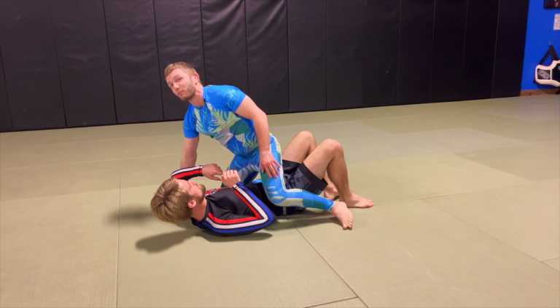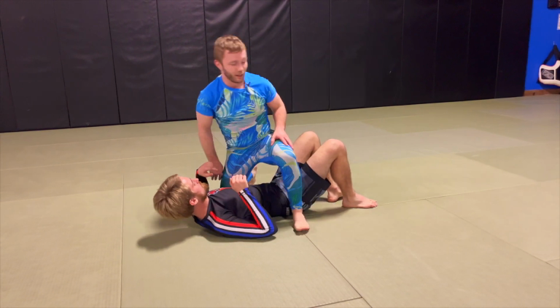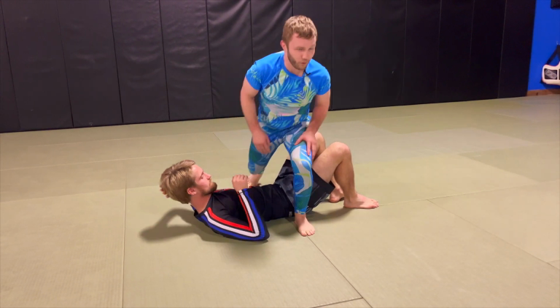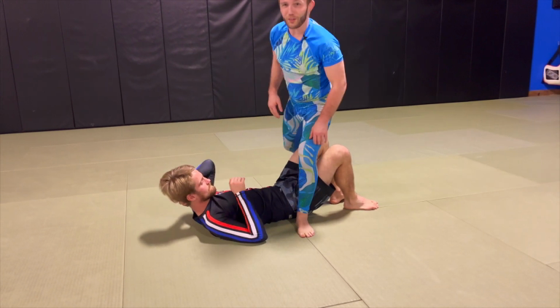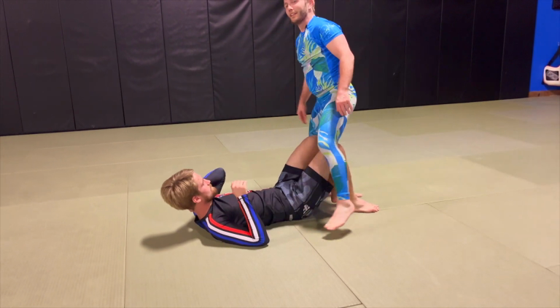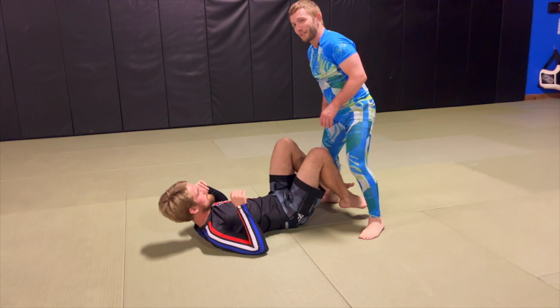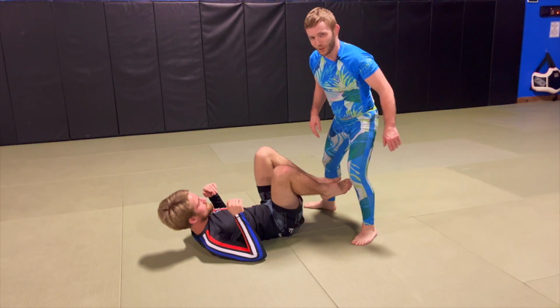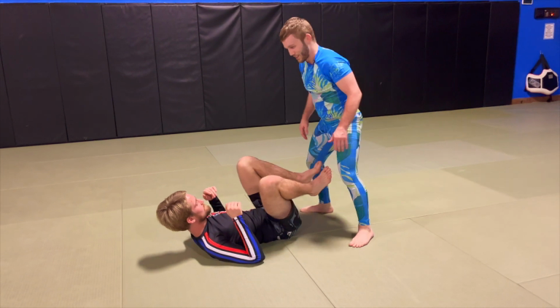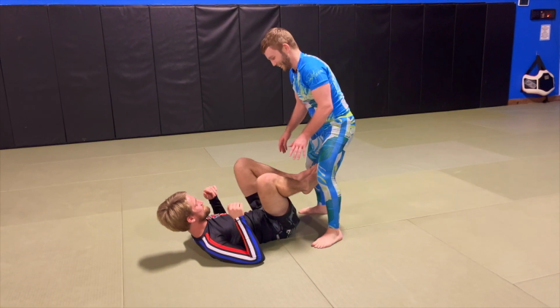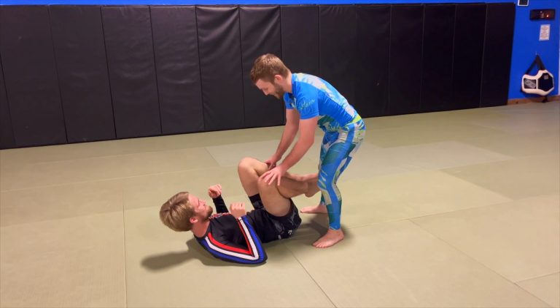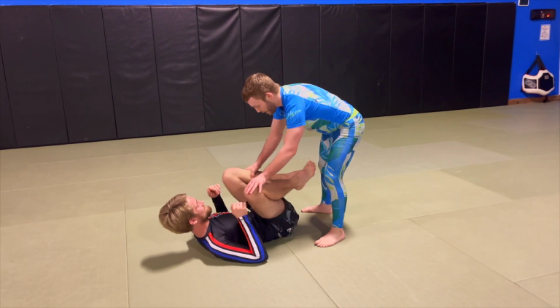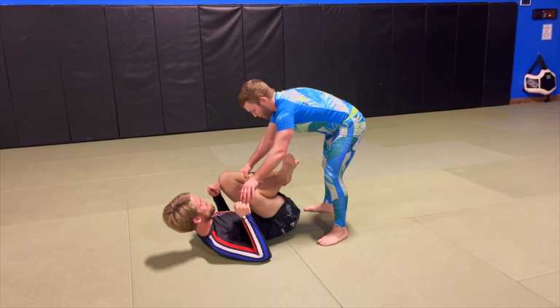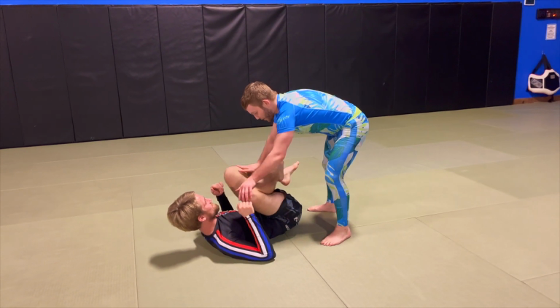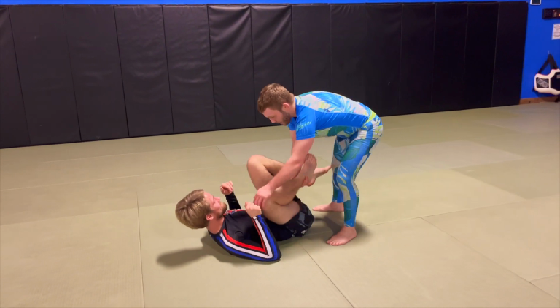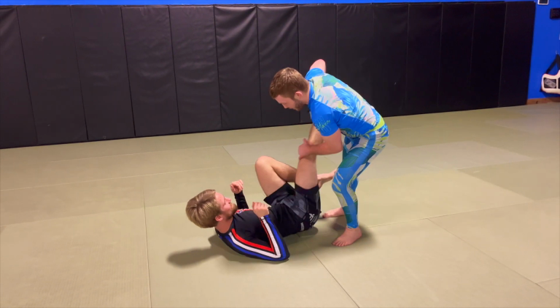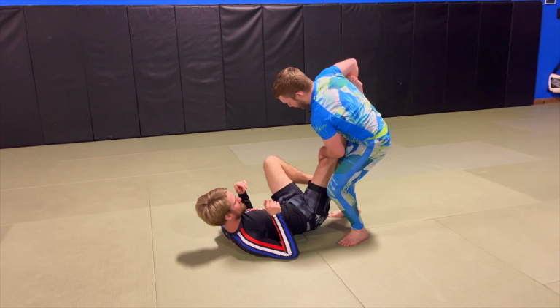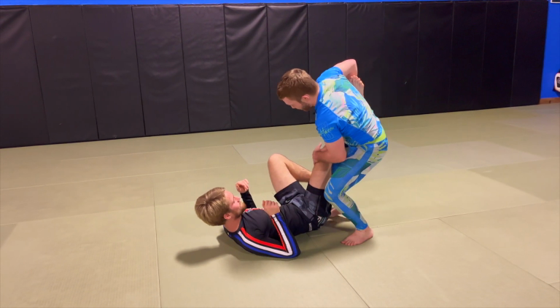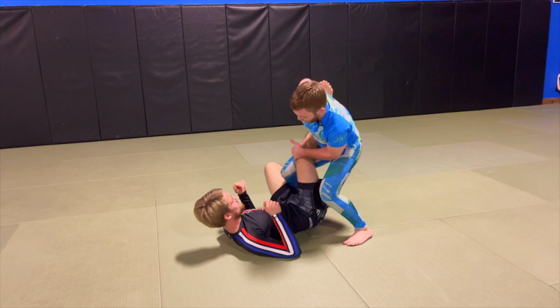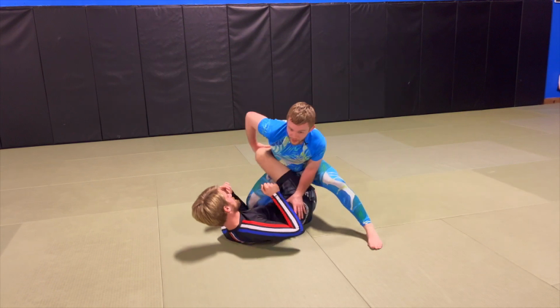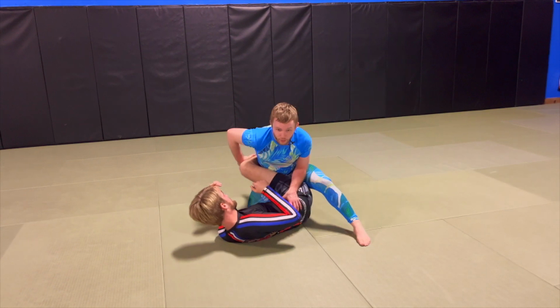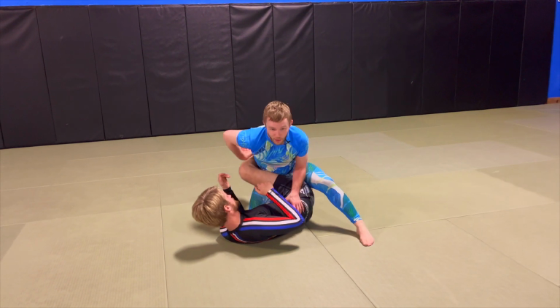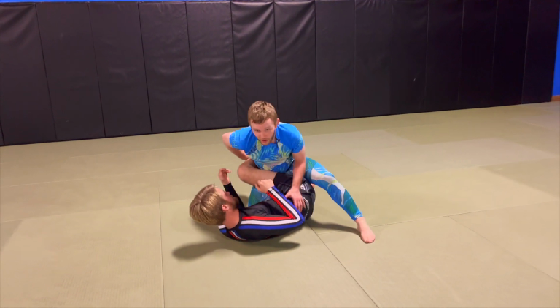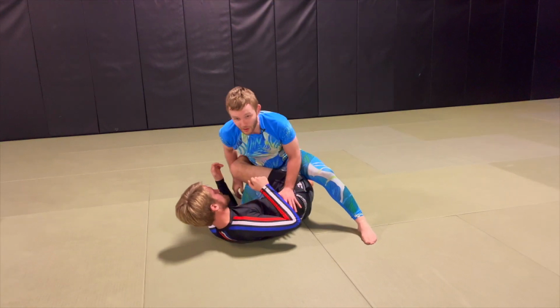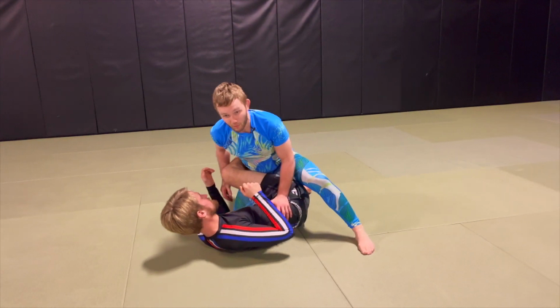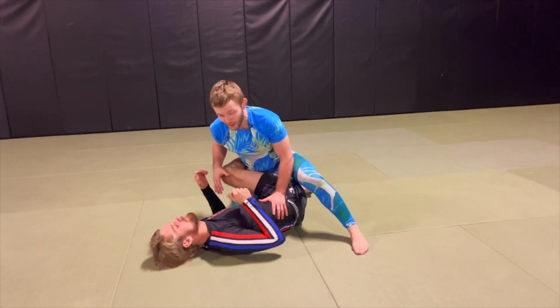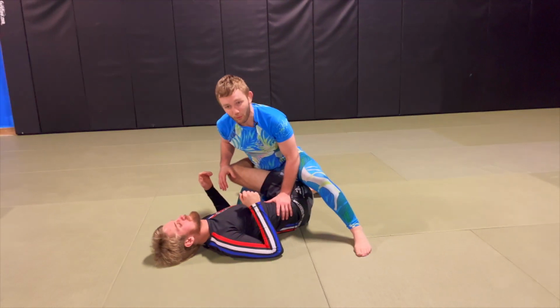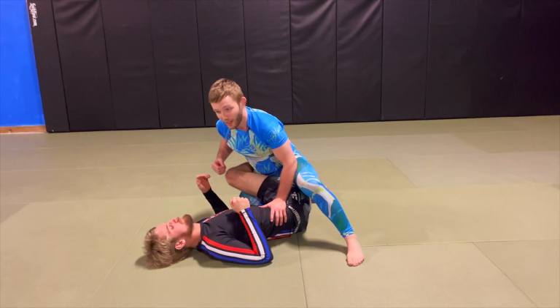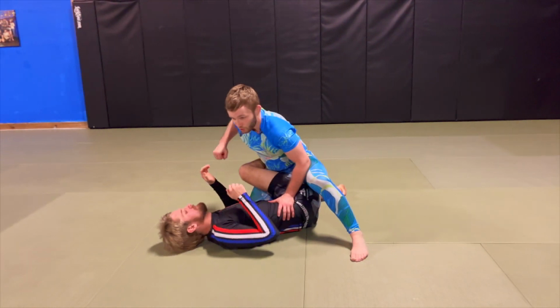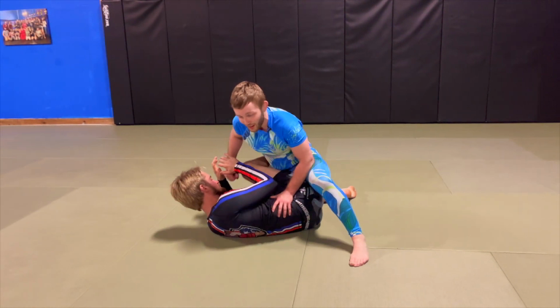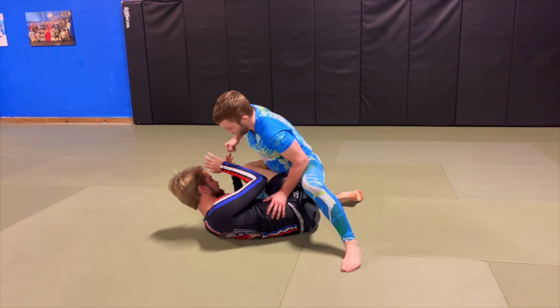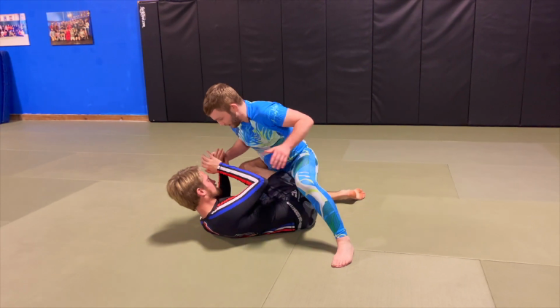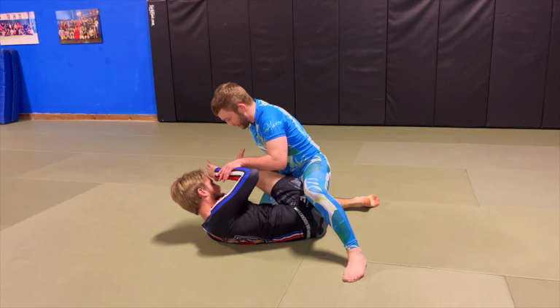Going directly to mount, avoiding those buggy chokes. If I can get a leg drag, I really like that position because it's a really stable place where I can strike — it's hard for them to escape. If I desire, I can get chest to chest and pass.